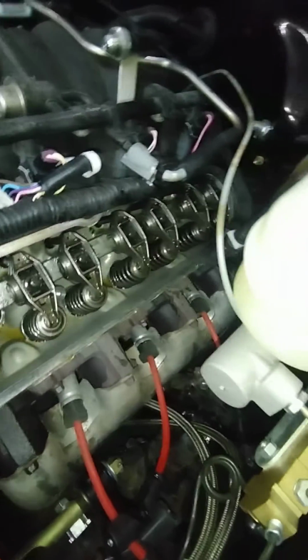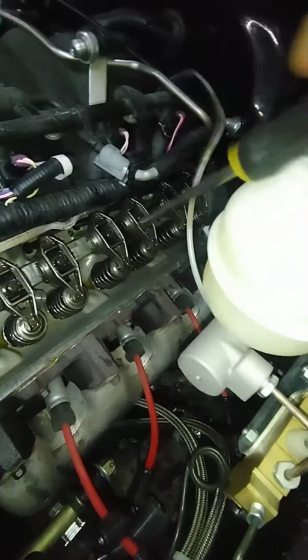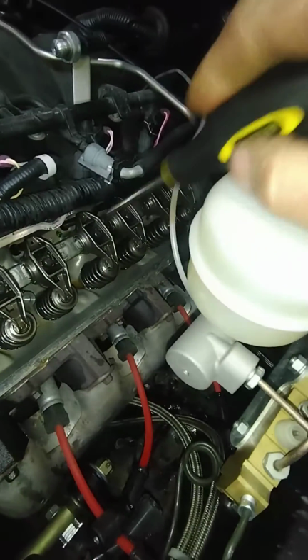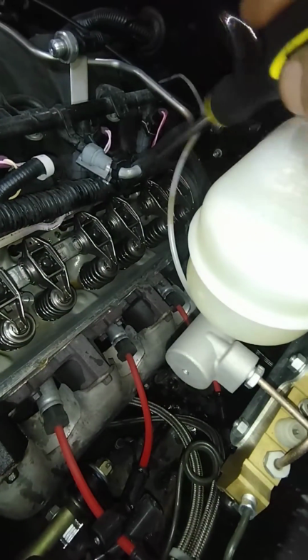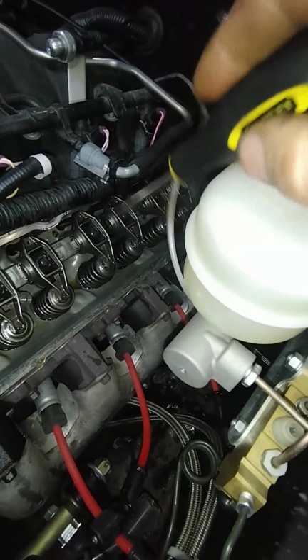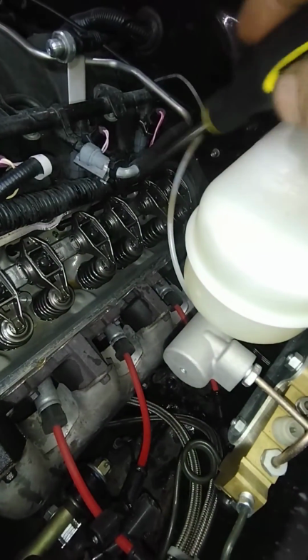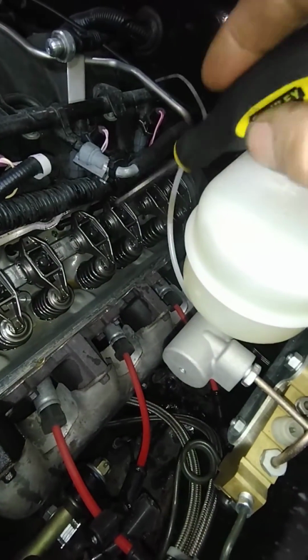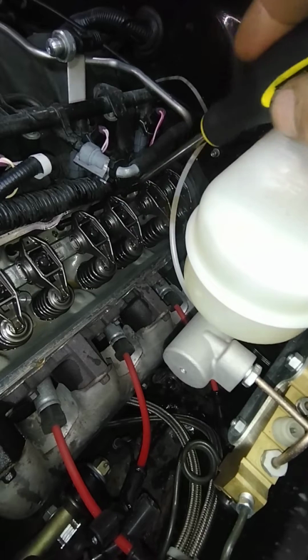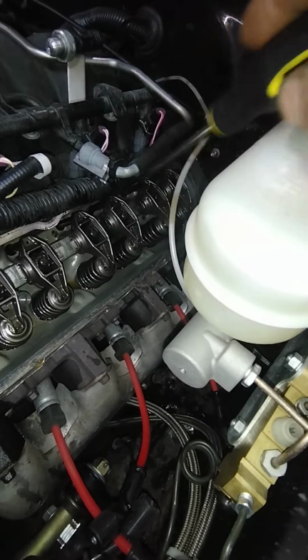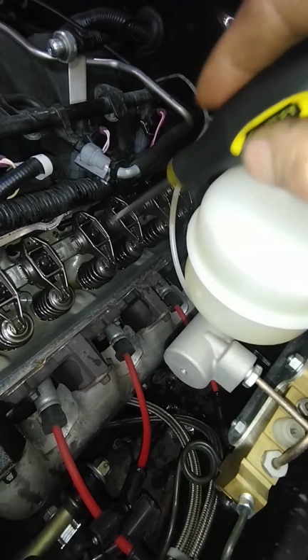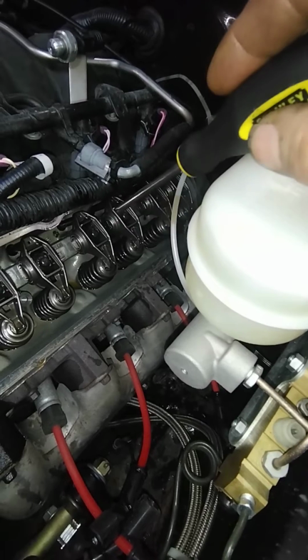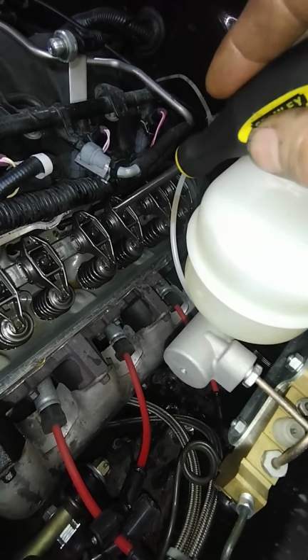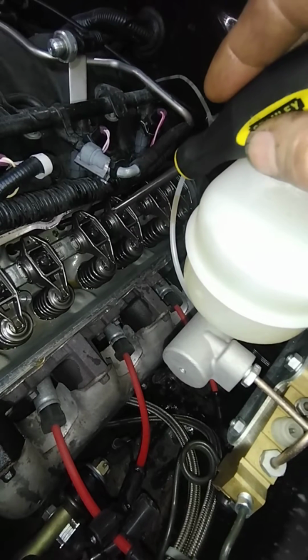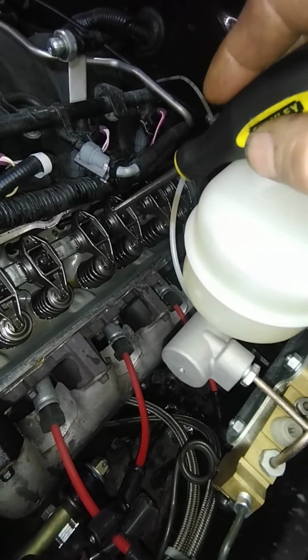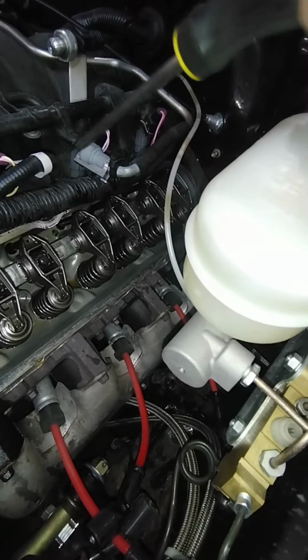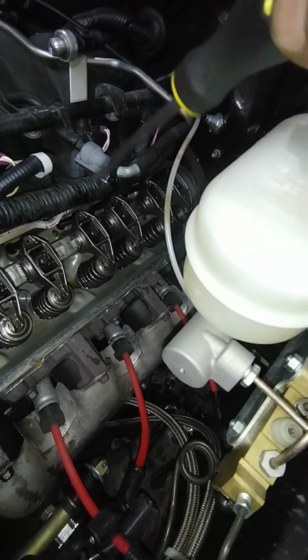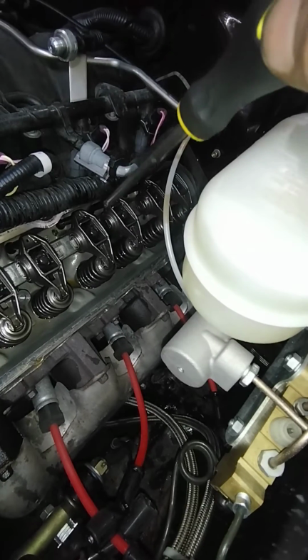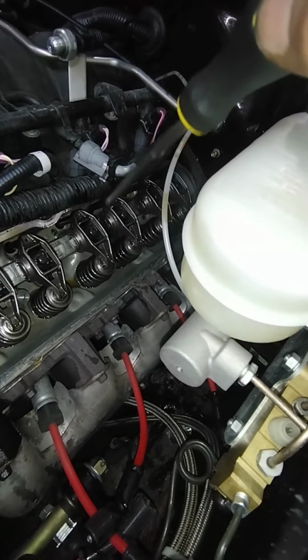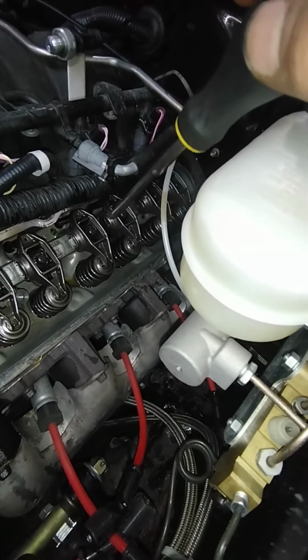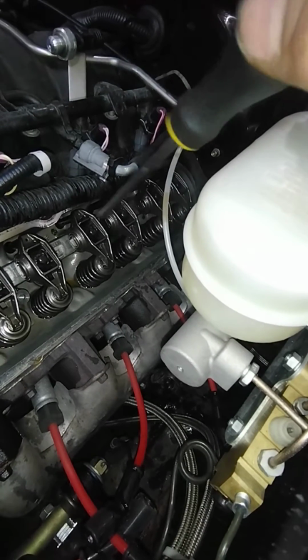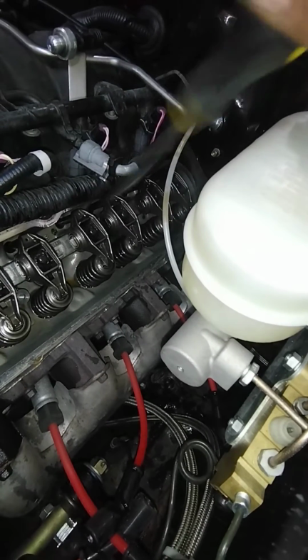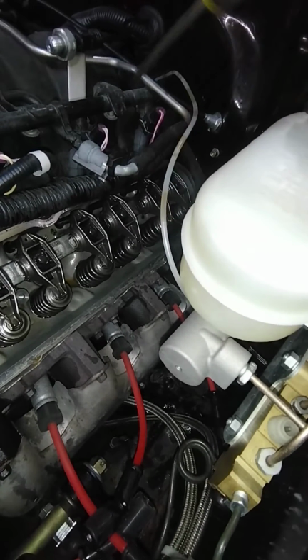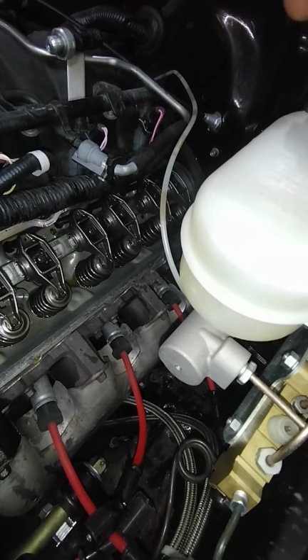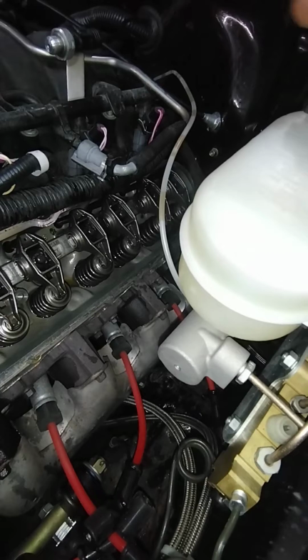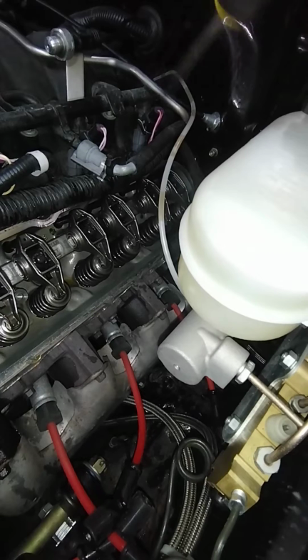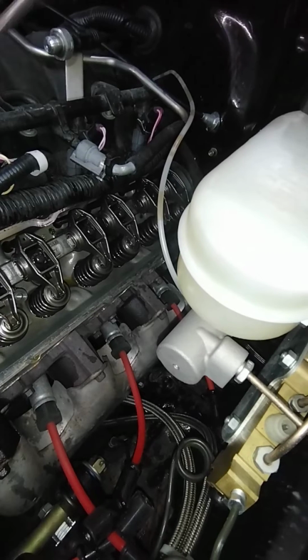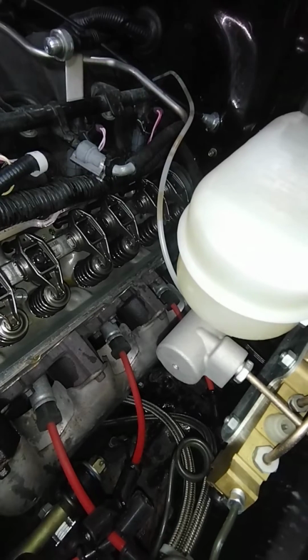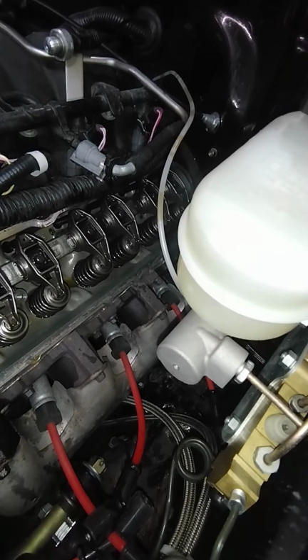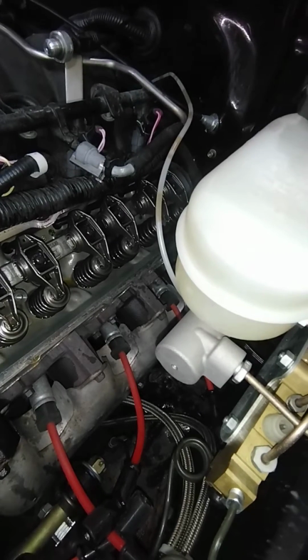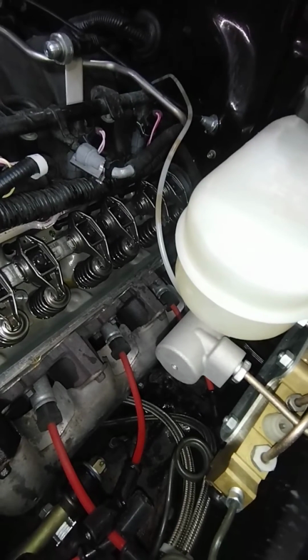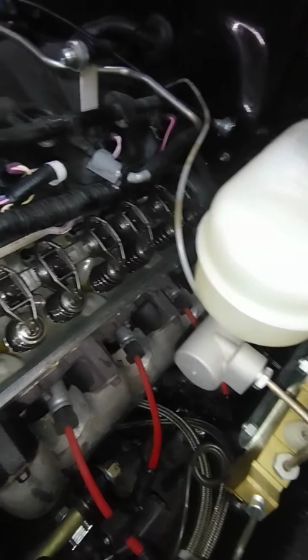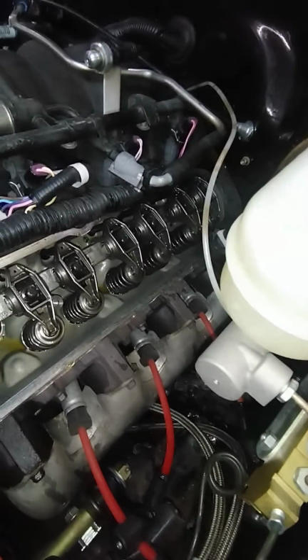So I do believe you've got at least two failed lifters. I'm going to recommend pulling the heads off and doing all 16 of the lifters.